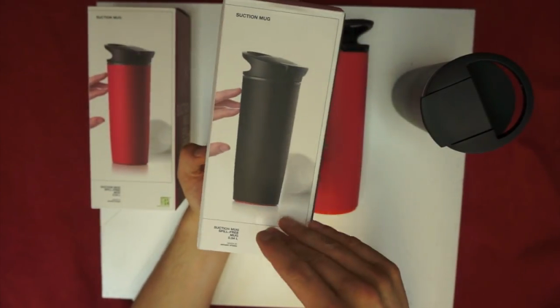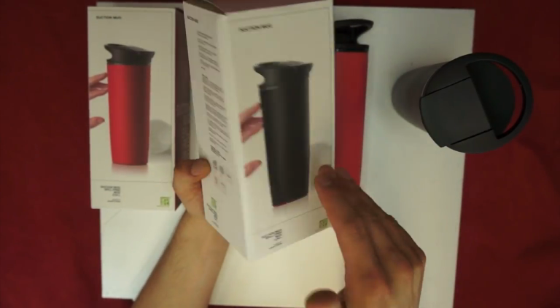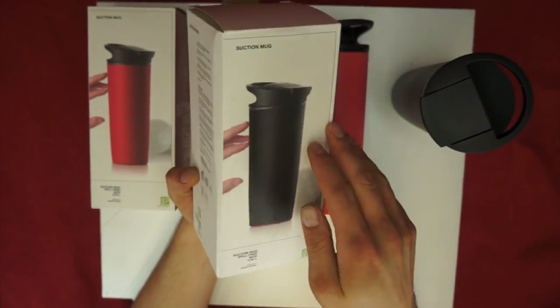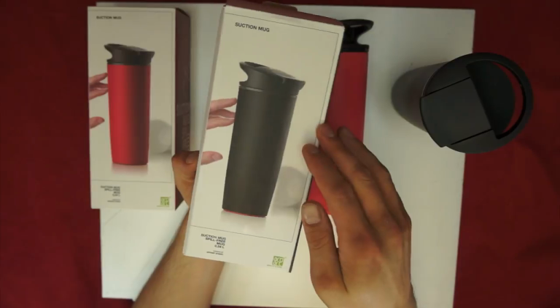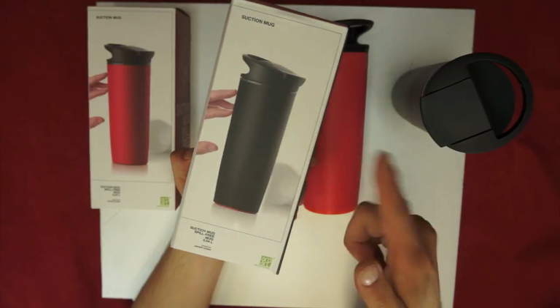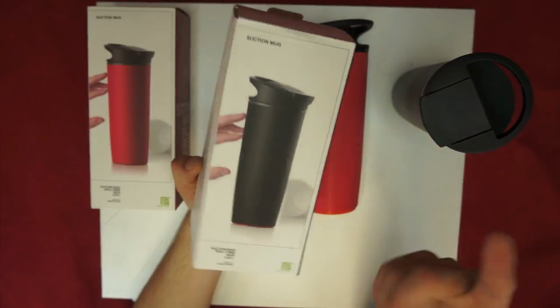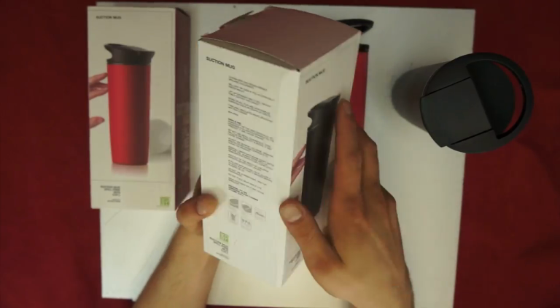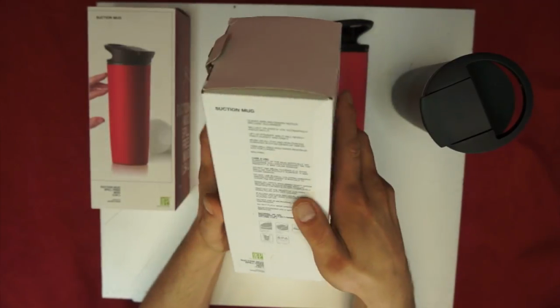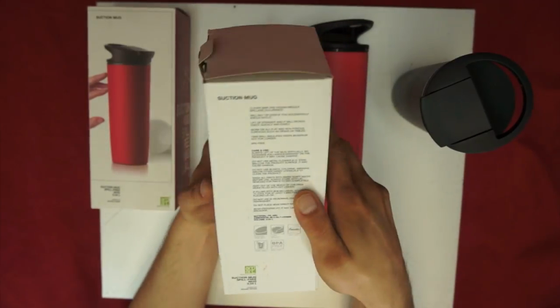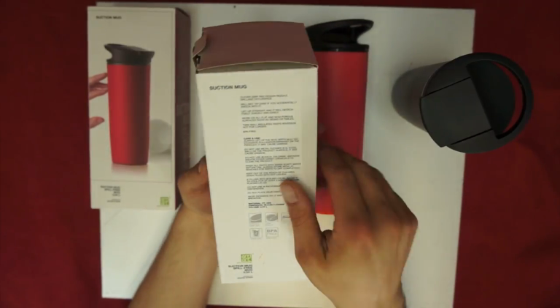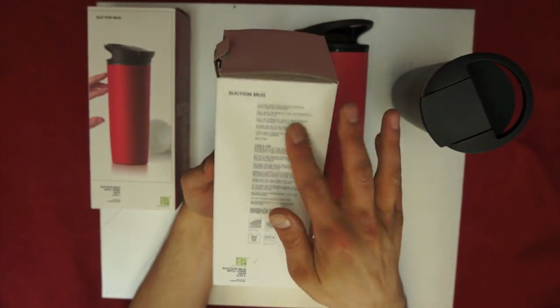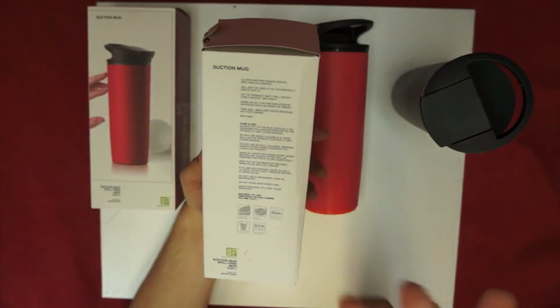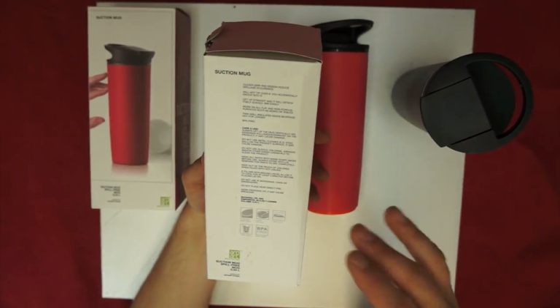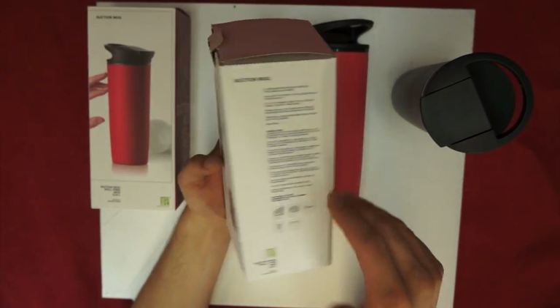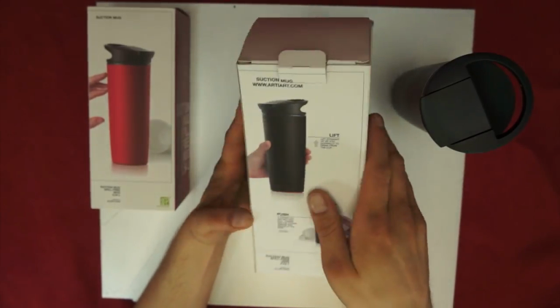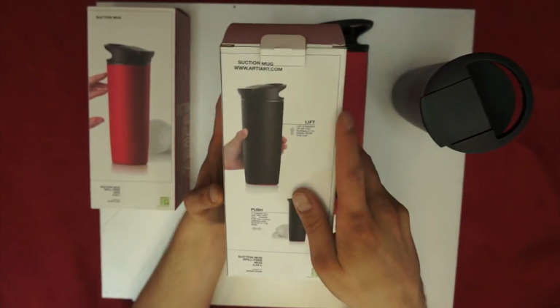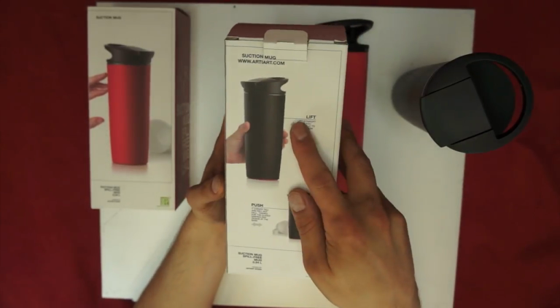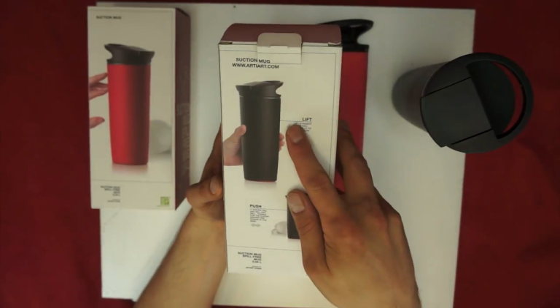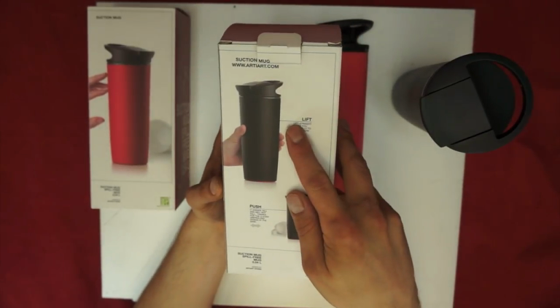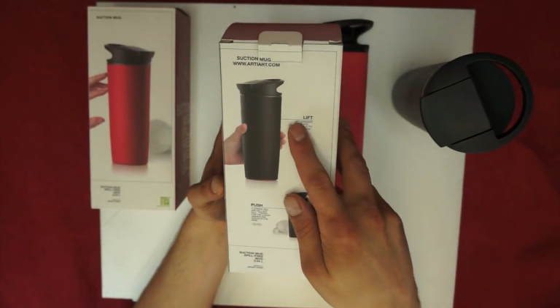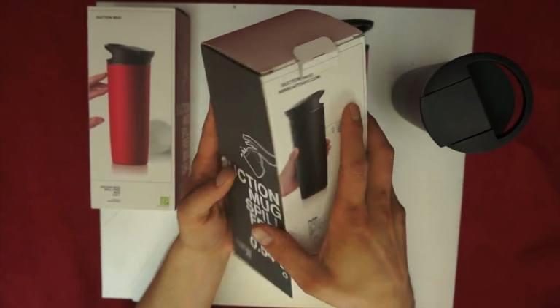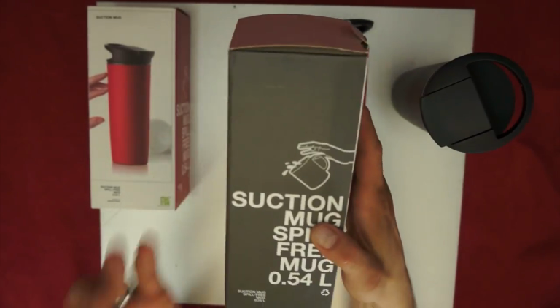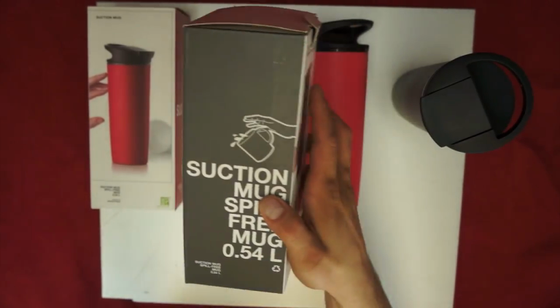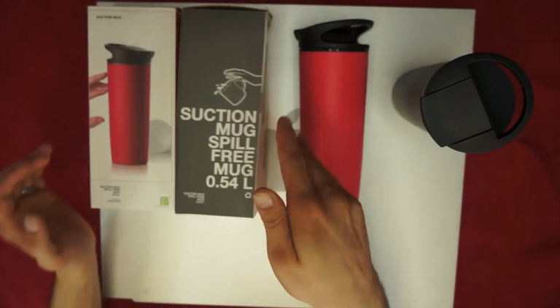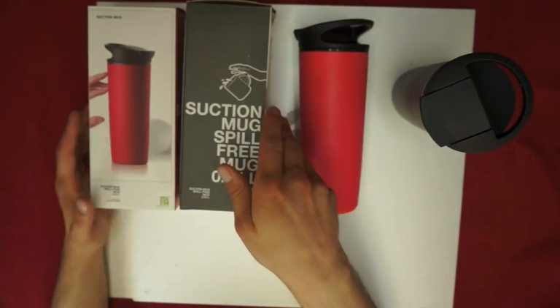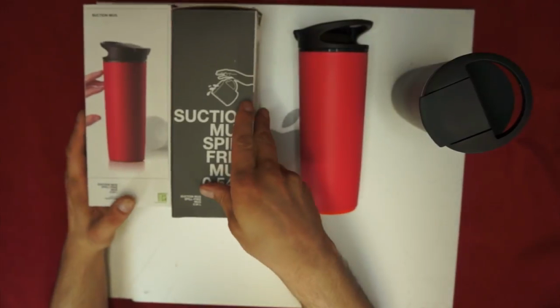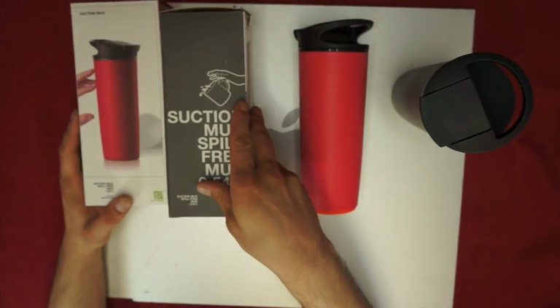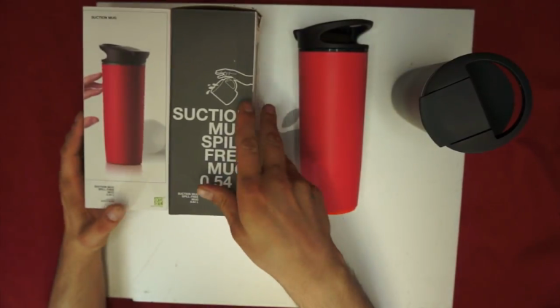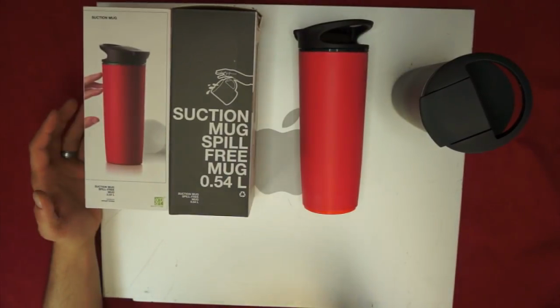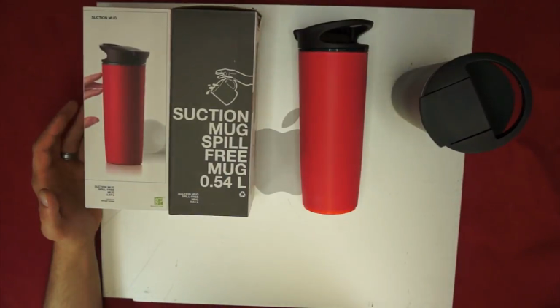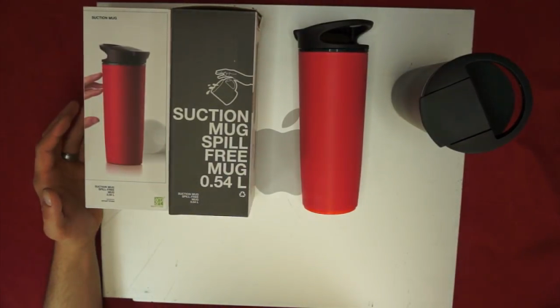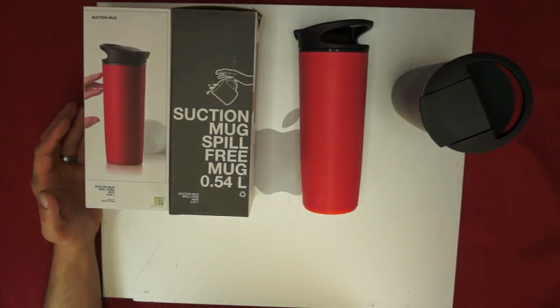It shows you a picture there, it shows you the lid, it gives you some warnings, it shows you how to use it — so pretty self-explanatory.